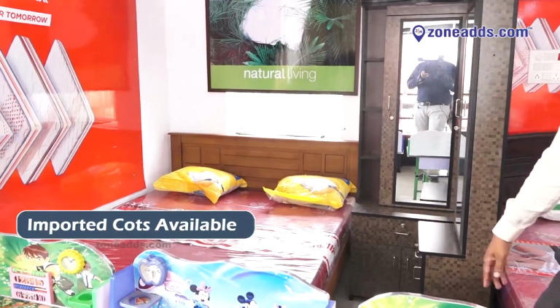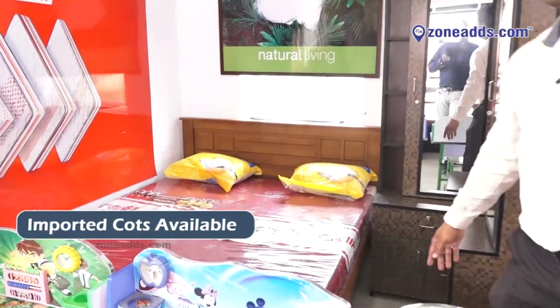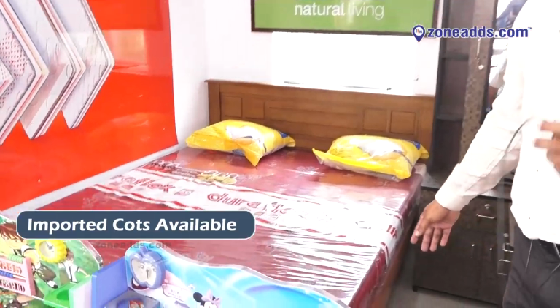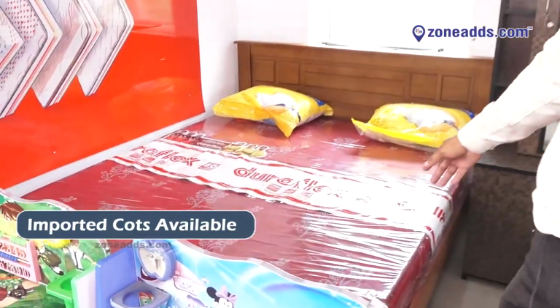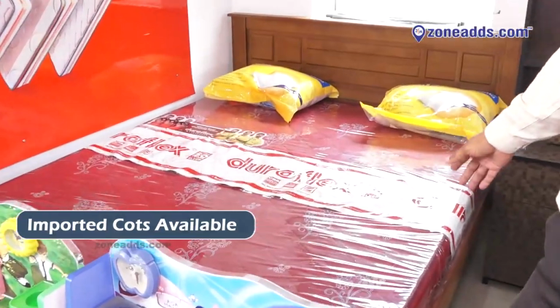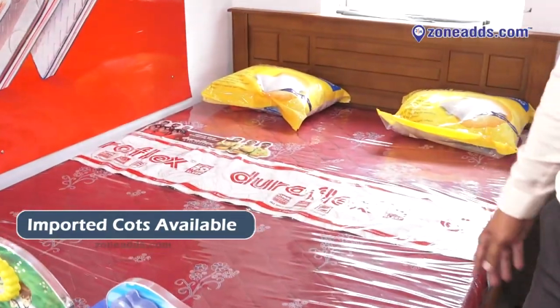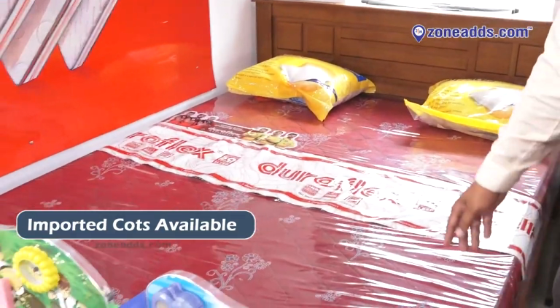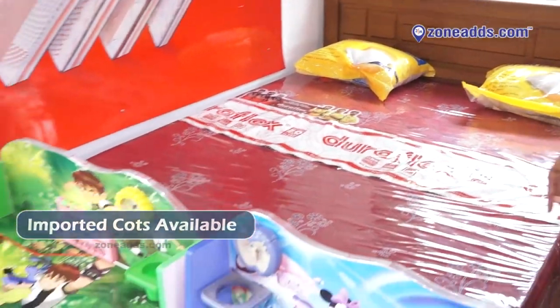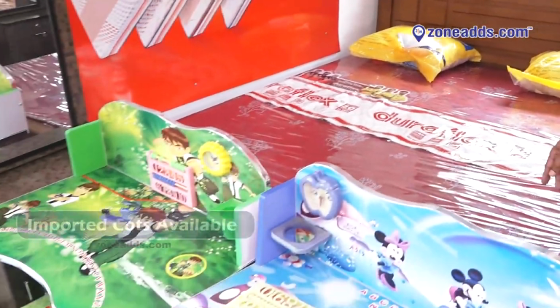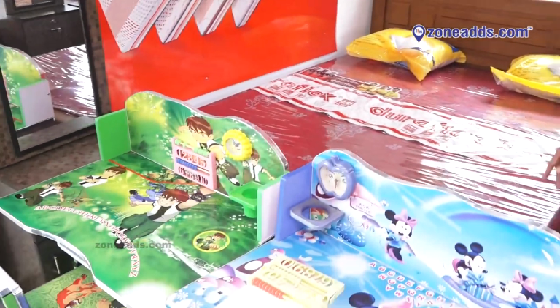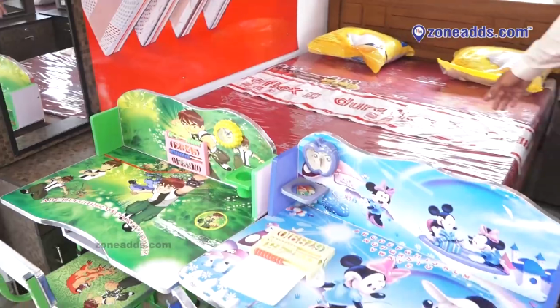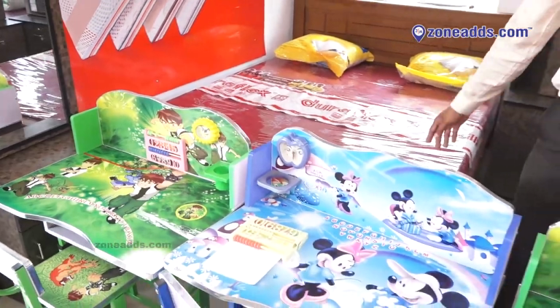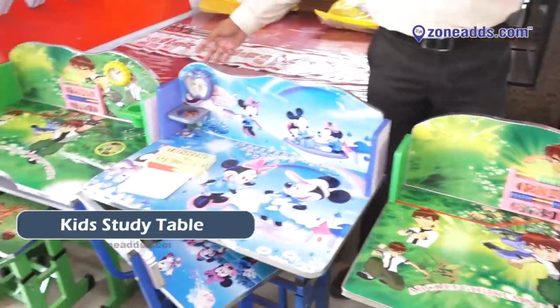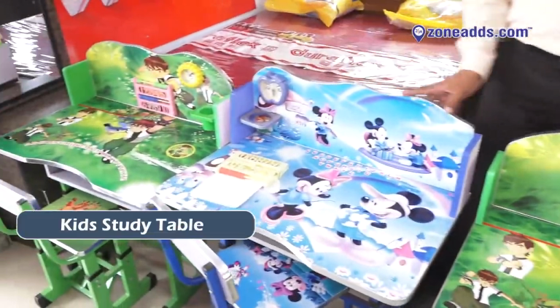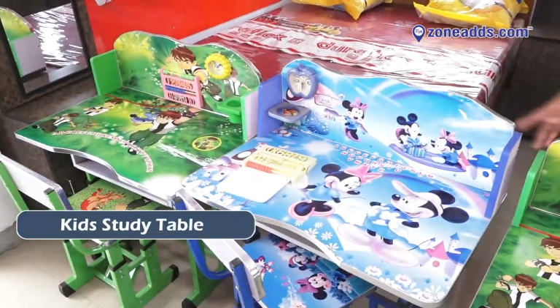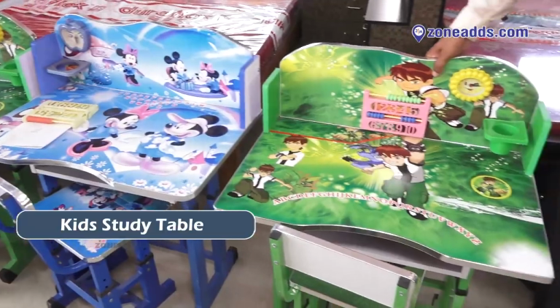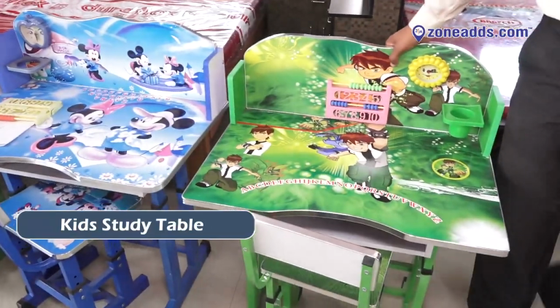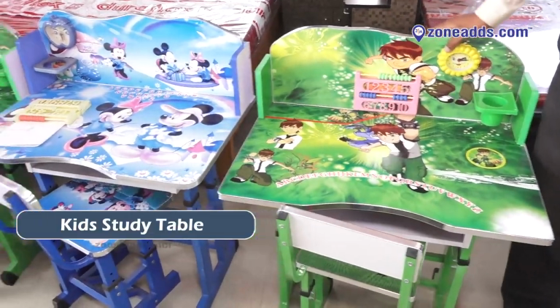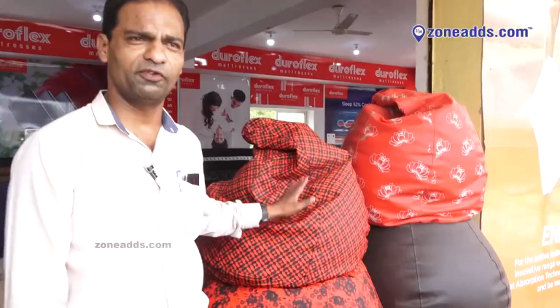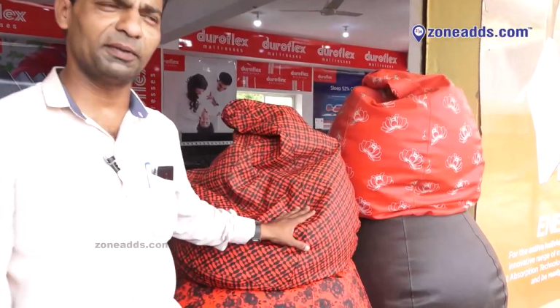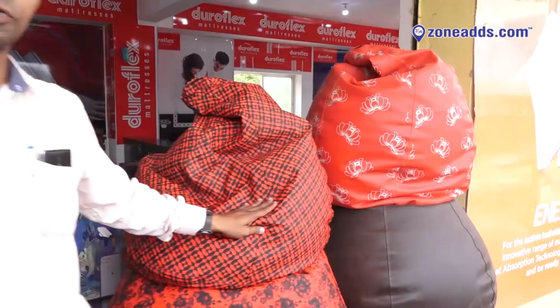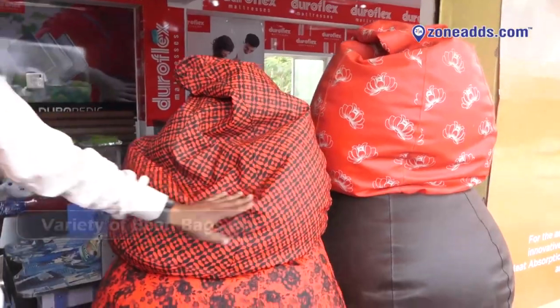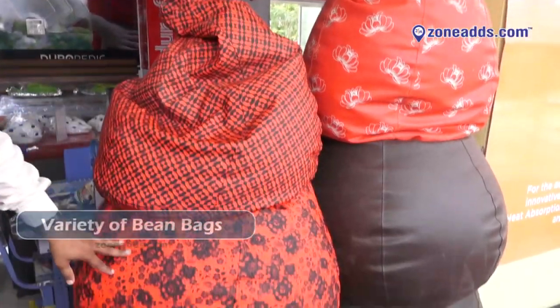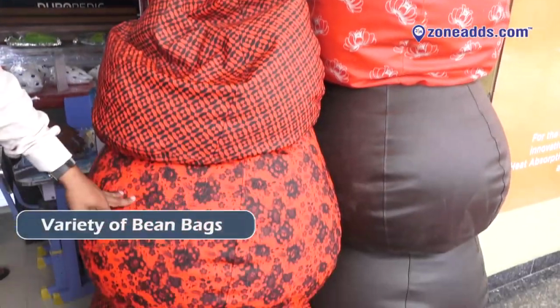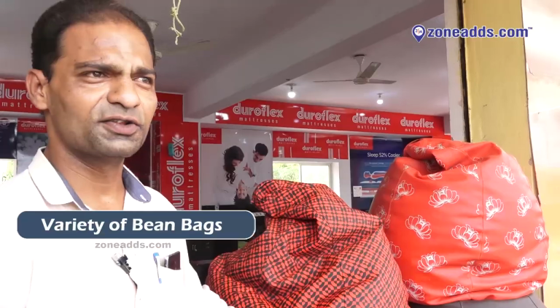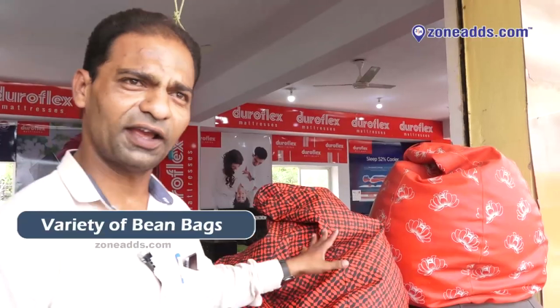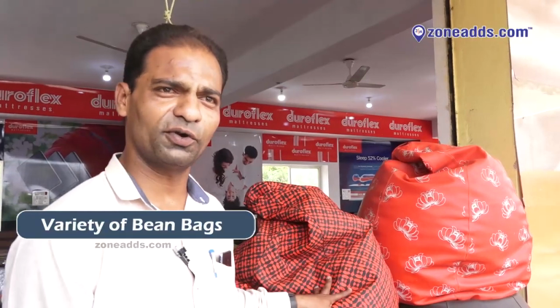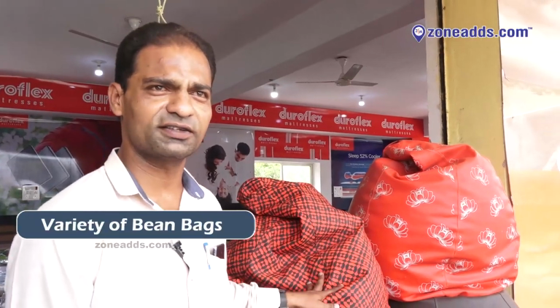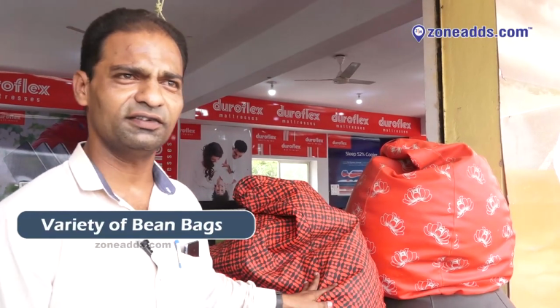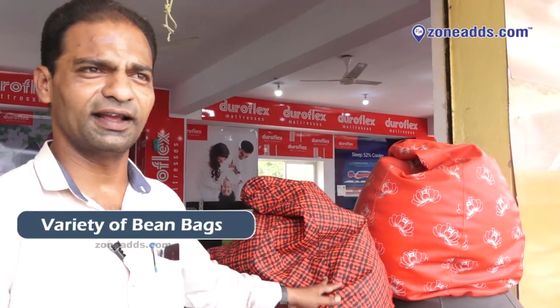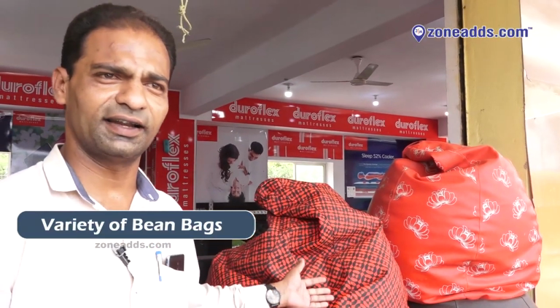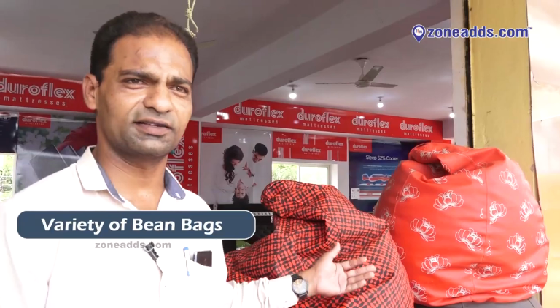We have a few more imported cots in our other showroom. These are baby study tables. We also have beanbags in many models — several designs in XL and double XL sizes.